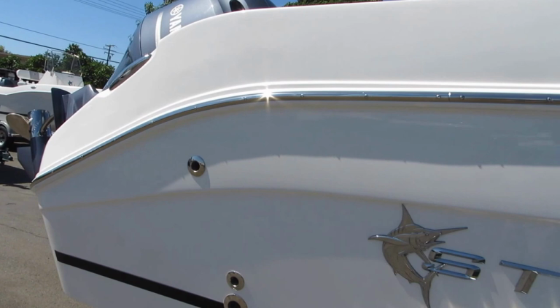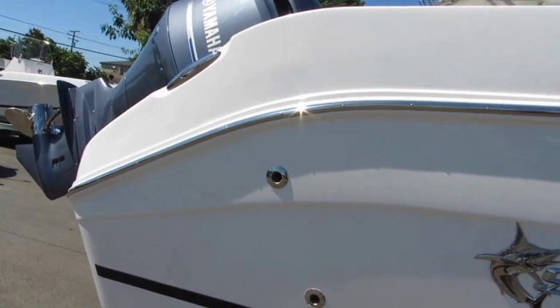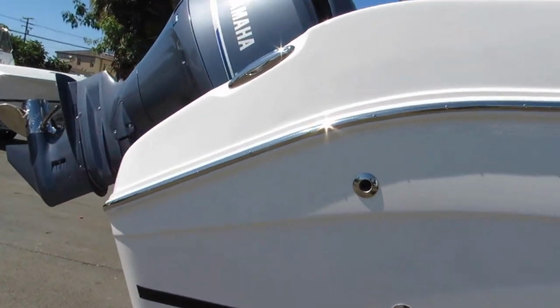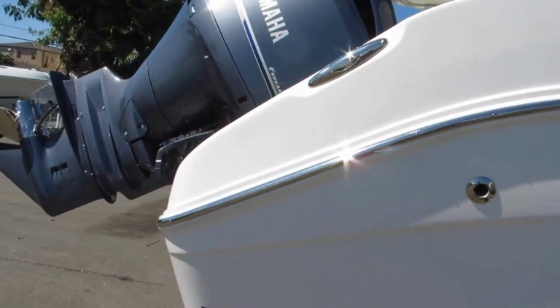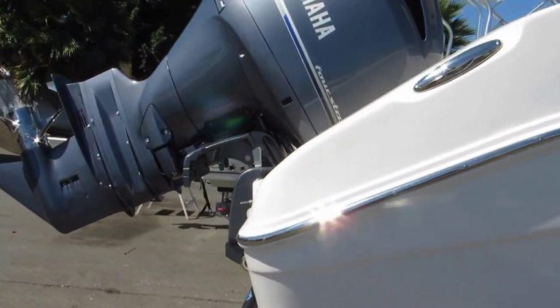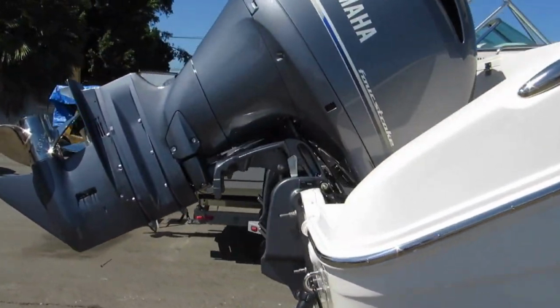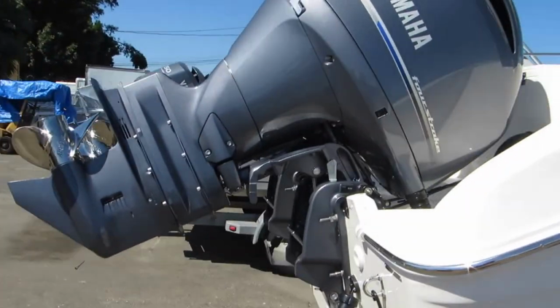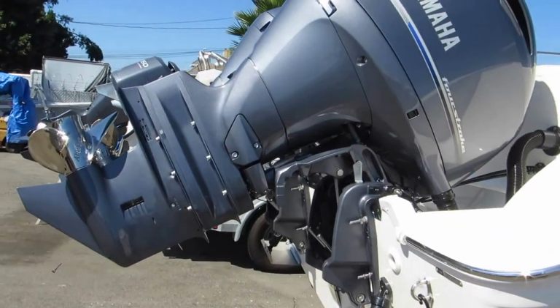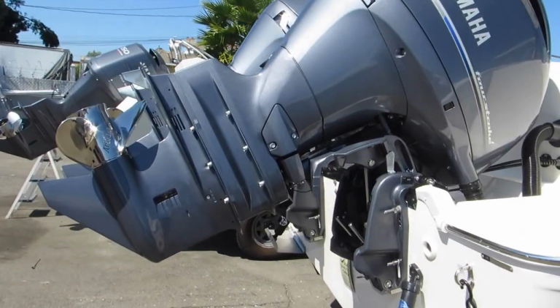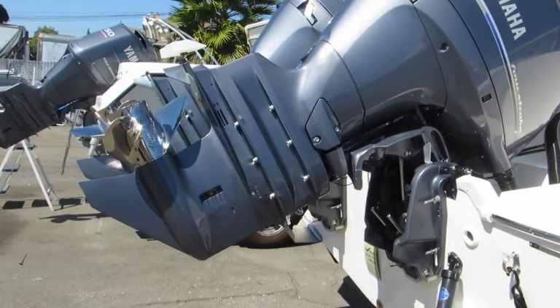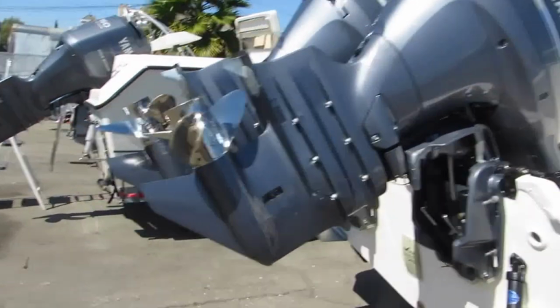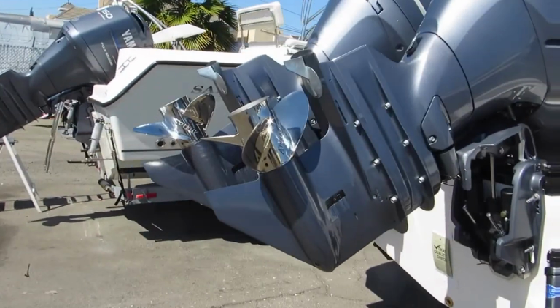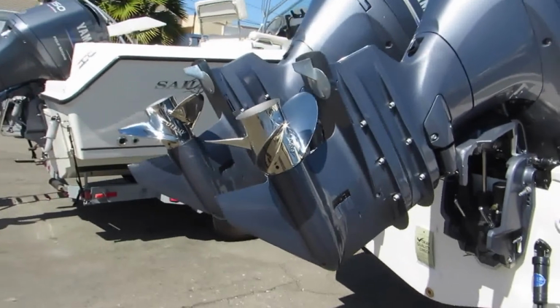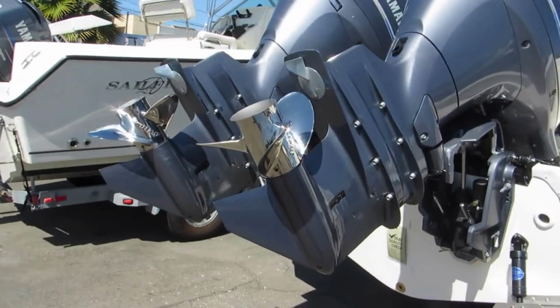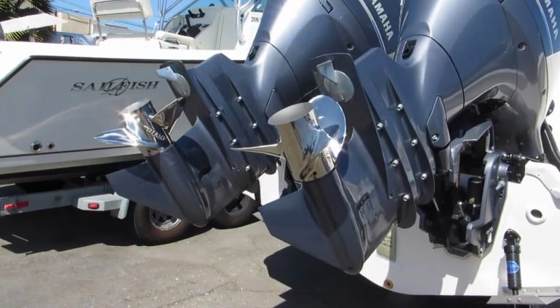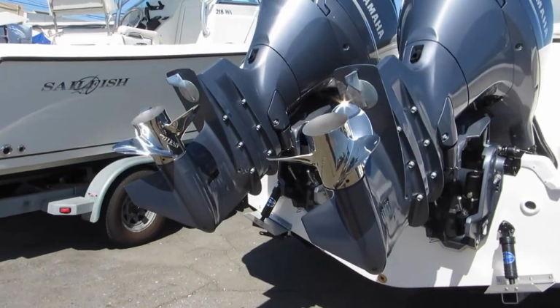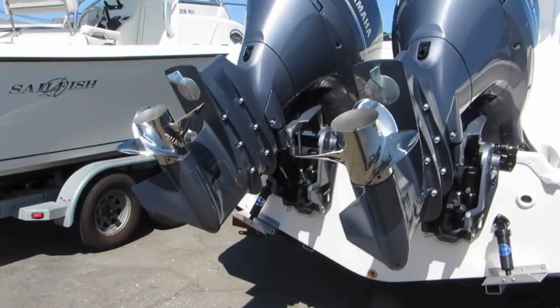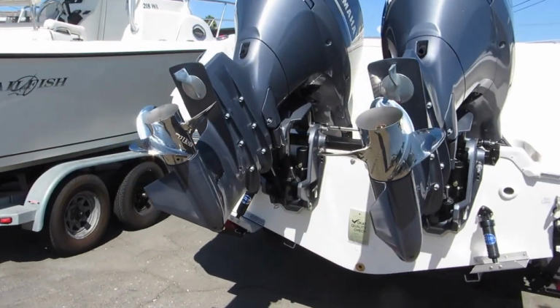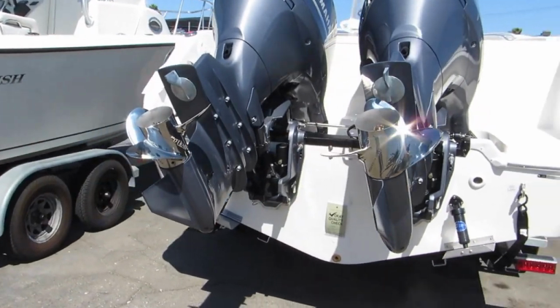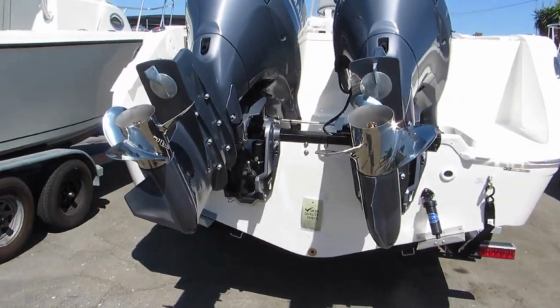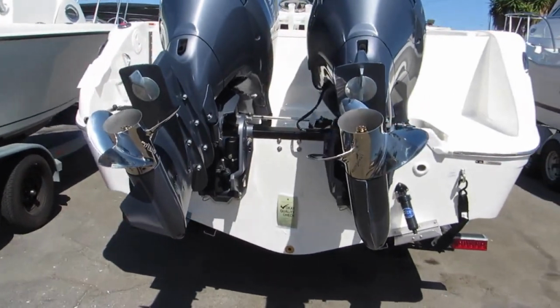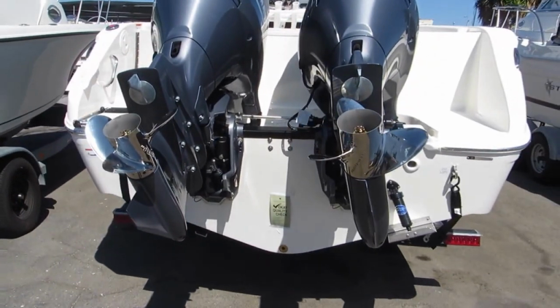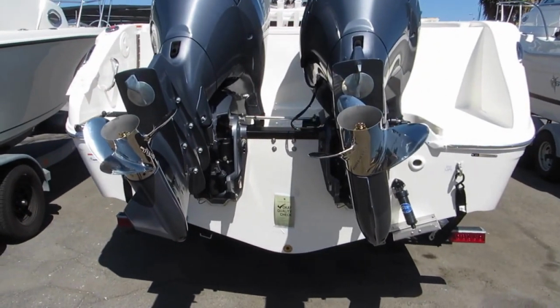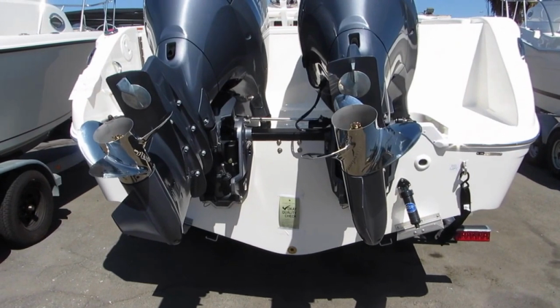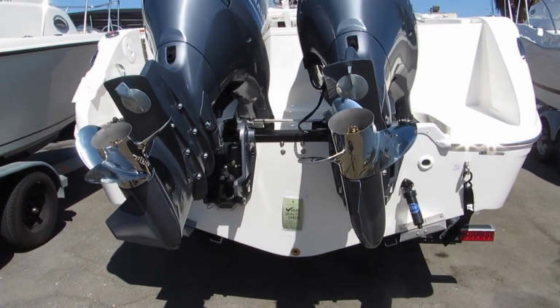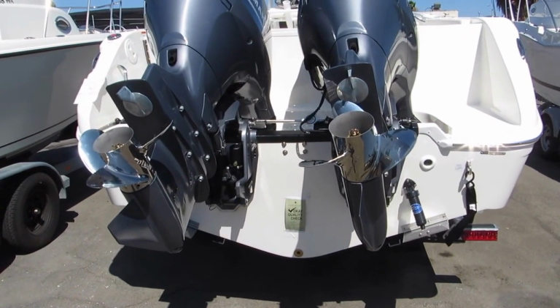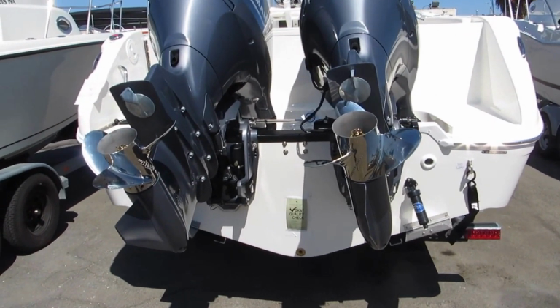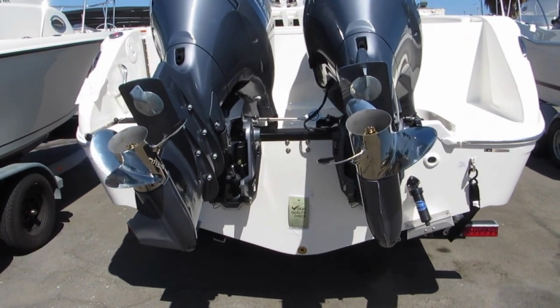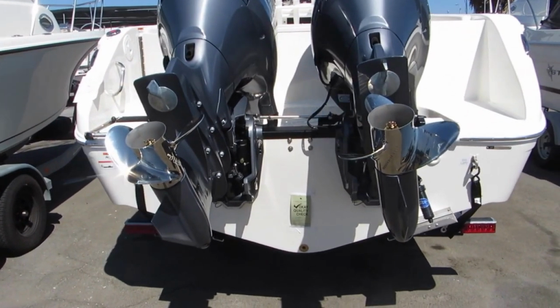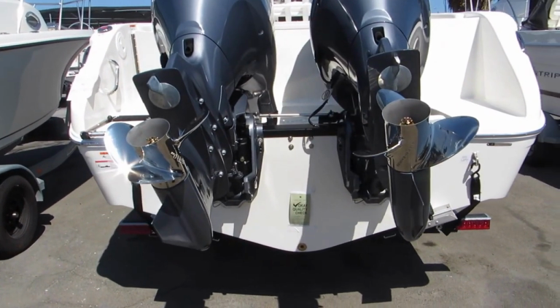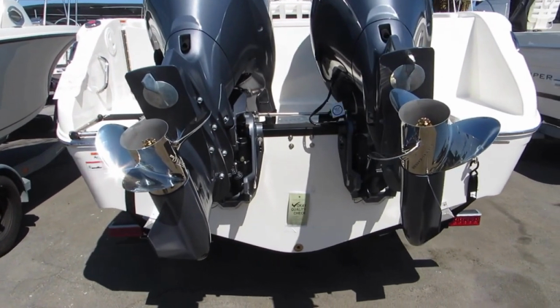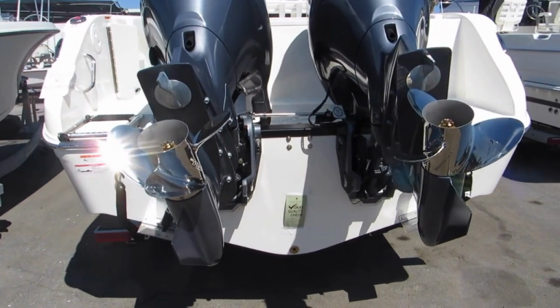This one's all white; there are some other colors that are available — check the website for details. This can be powered by several engines including a single 225 Yamaha 4-stroke. This particular boat is equipped with twin 150 Yamaha 4-strokes.